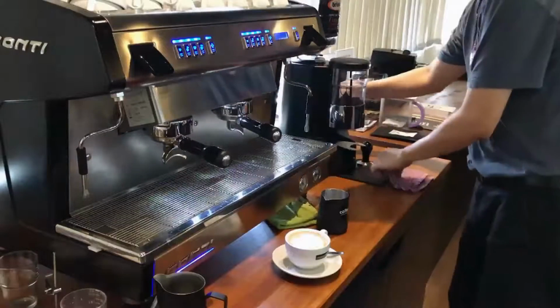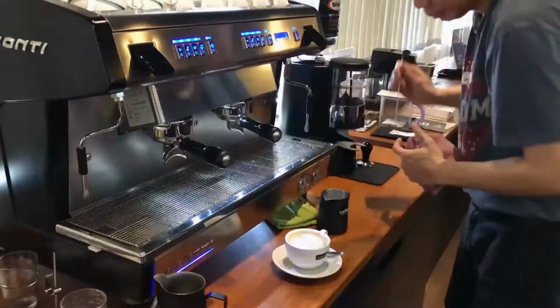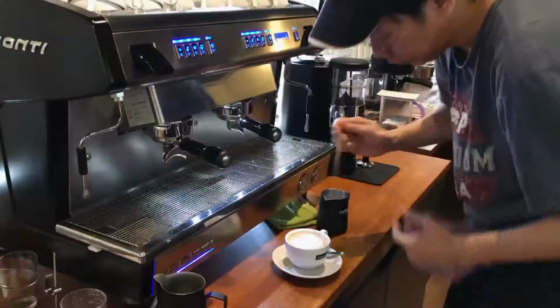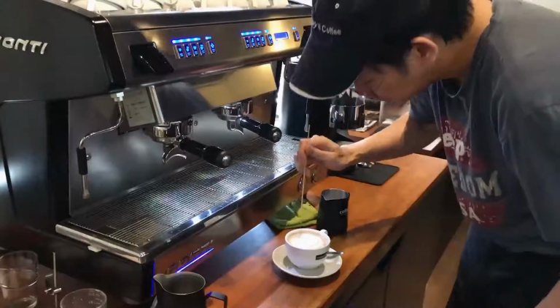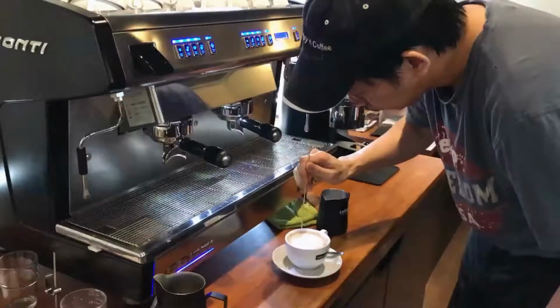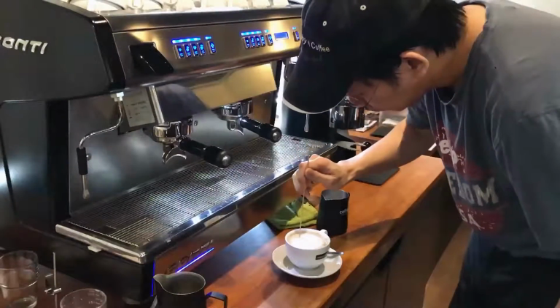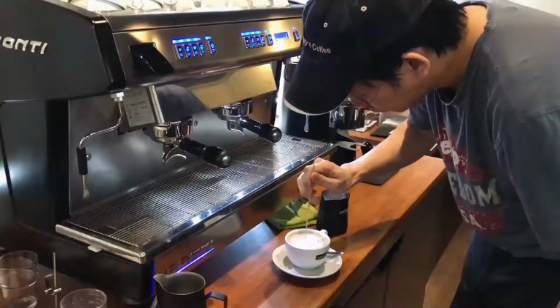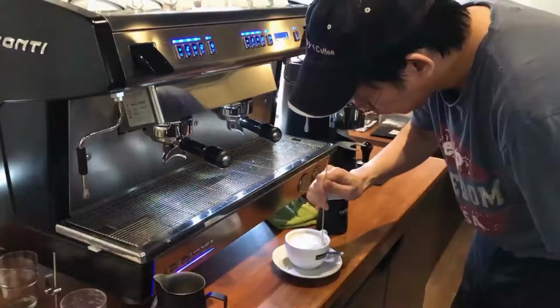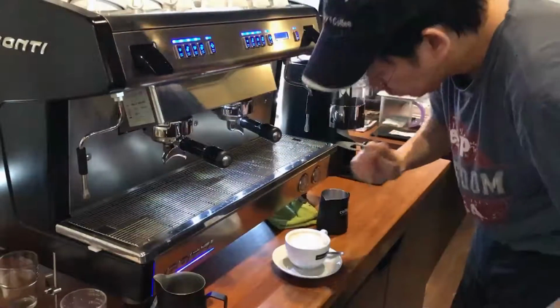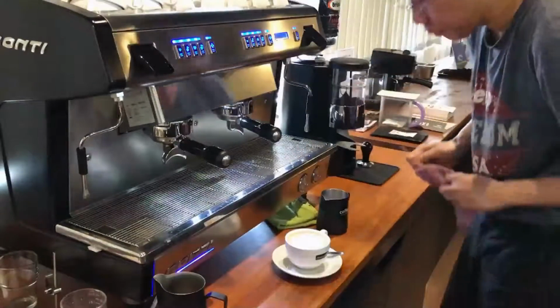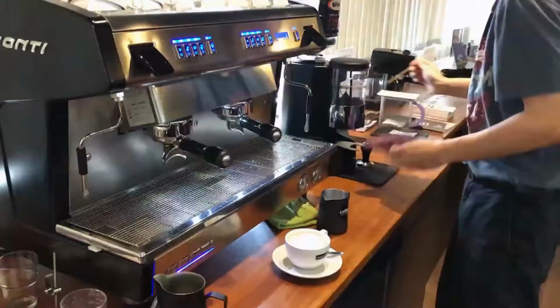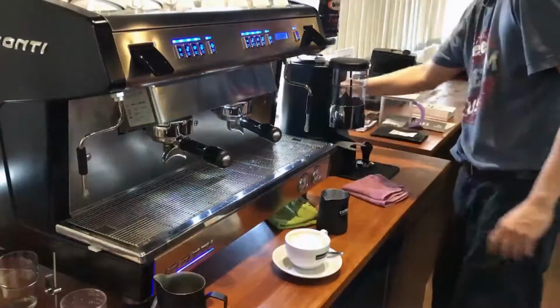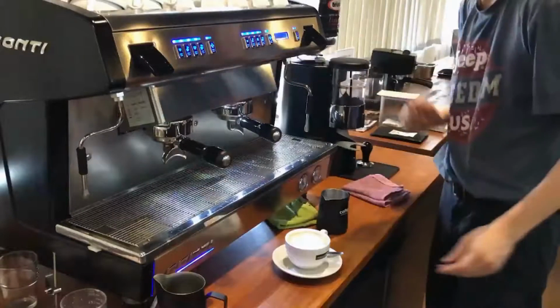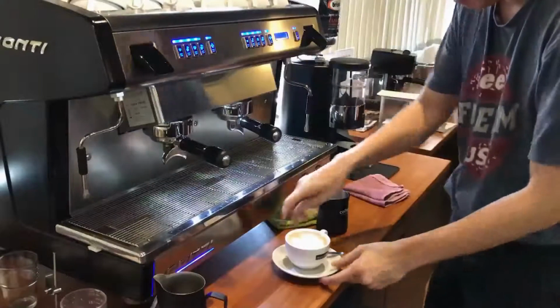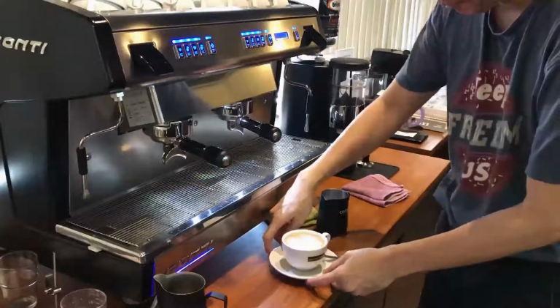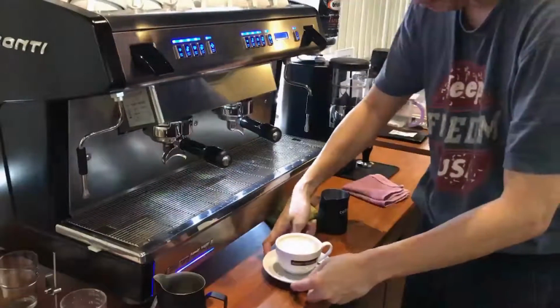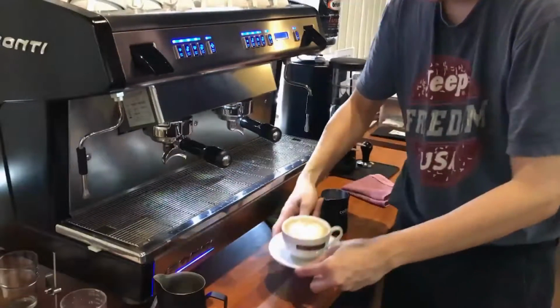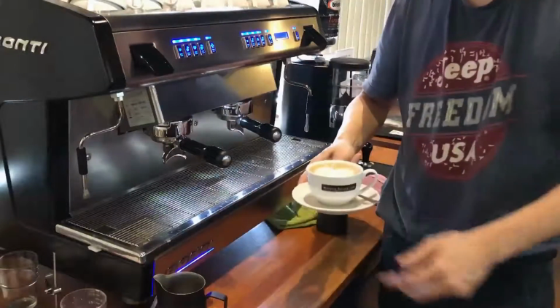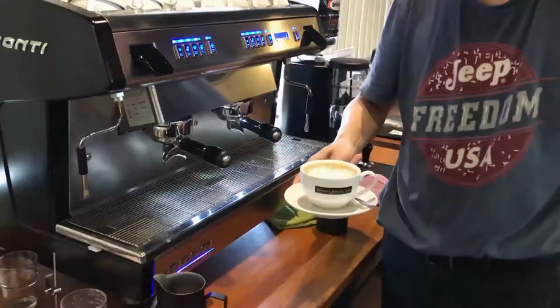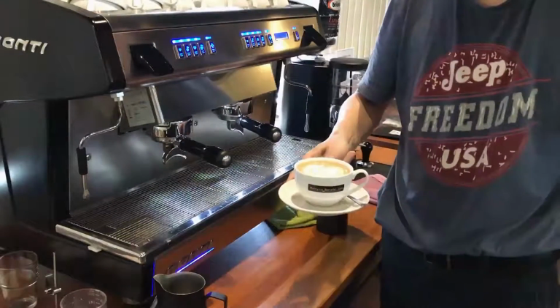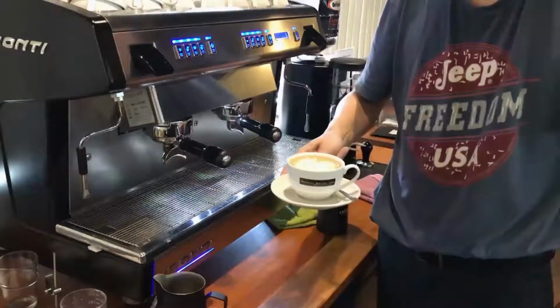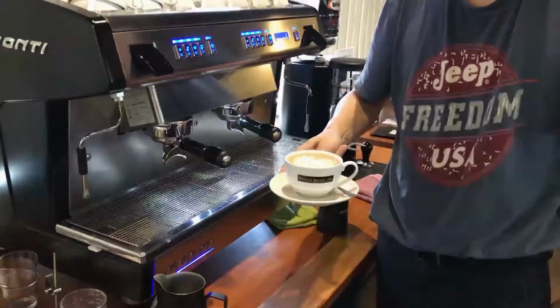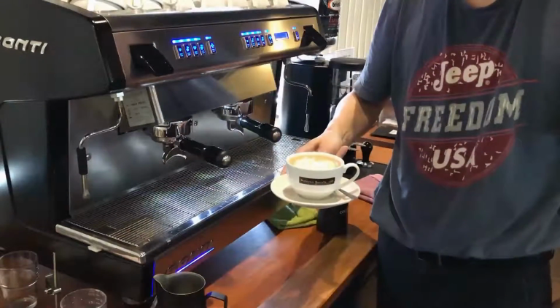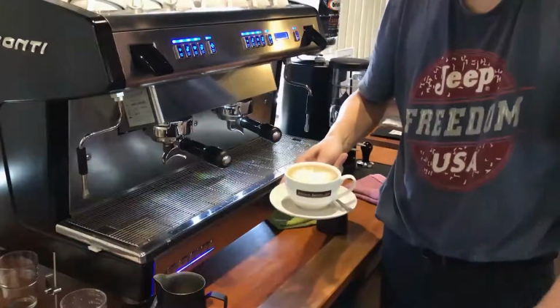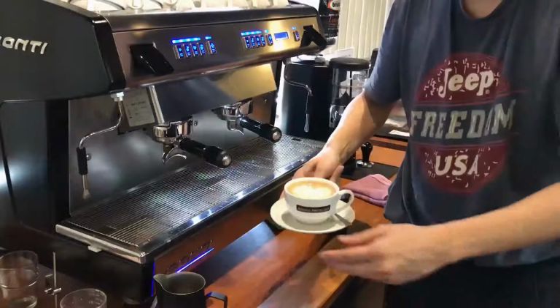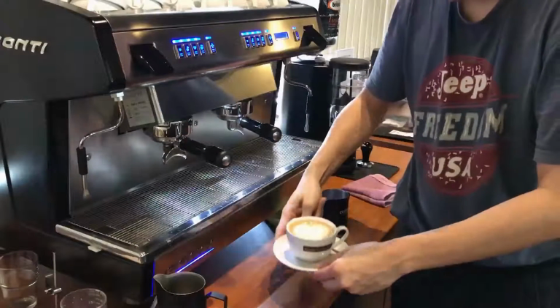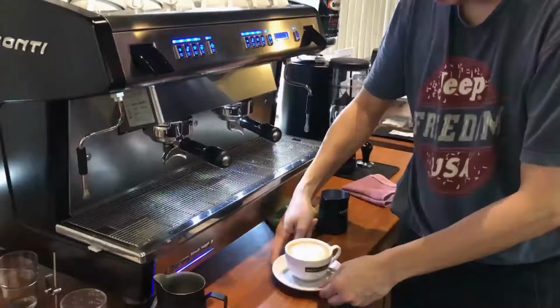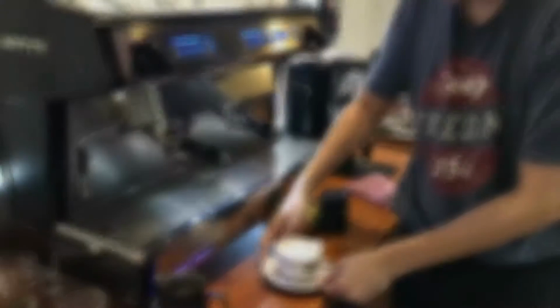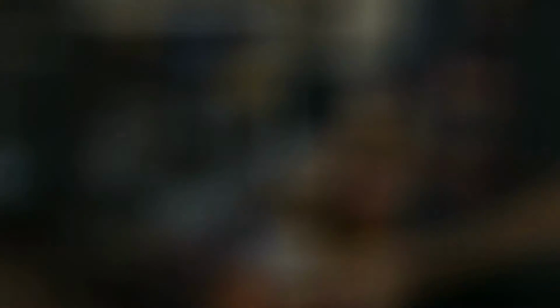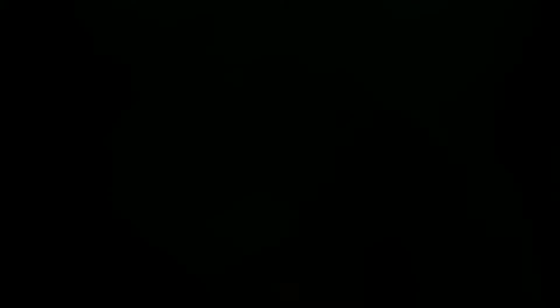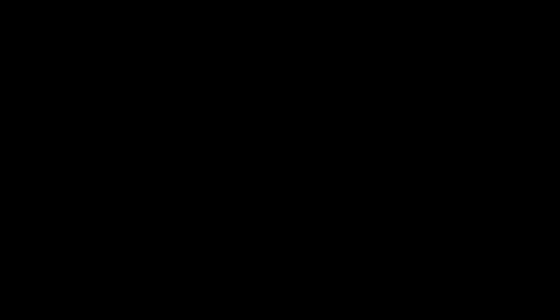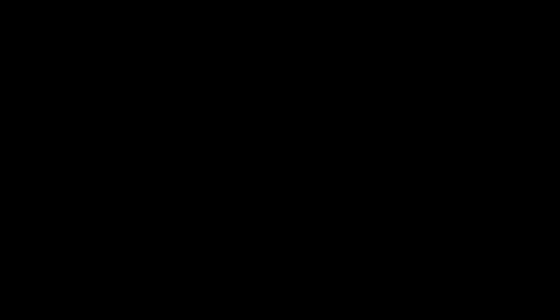I measured the milk to be perfectly accurate, and this is how it looks like. And this is how we prepare a mocha and a latte macchiato.